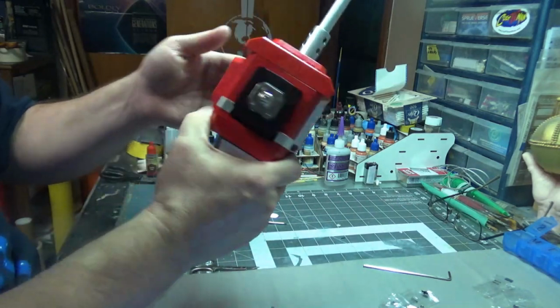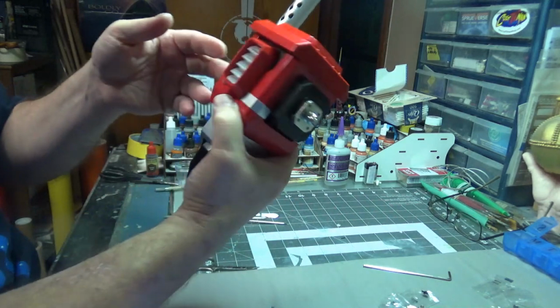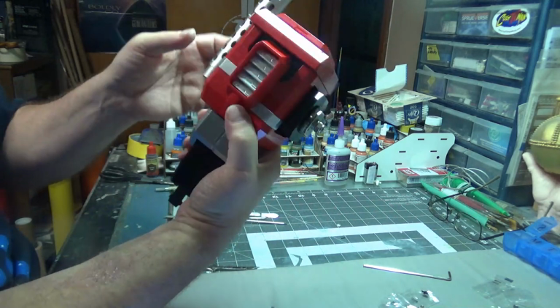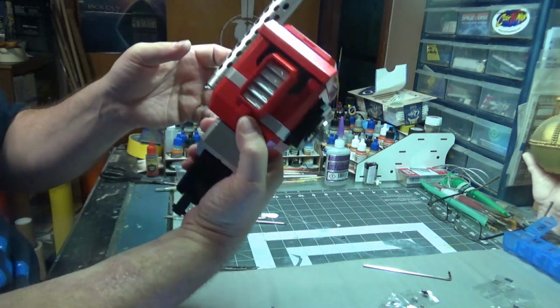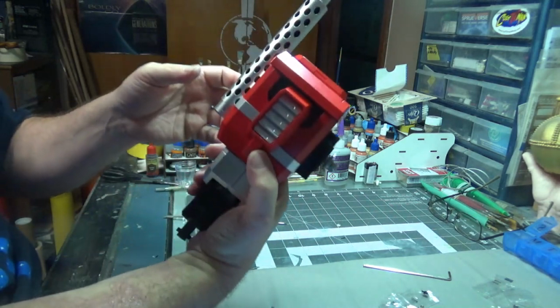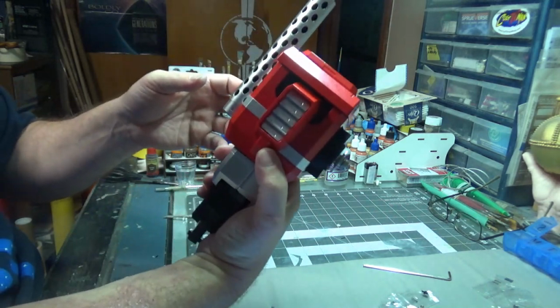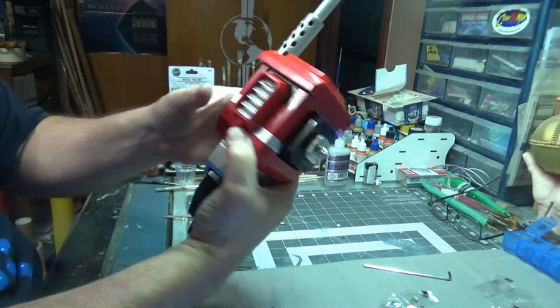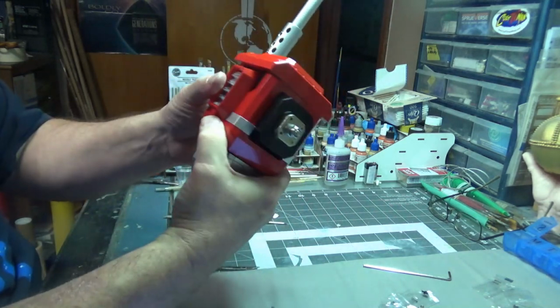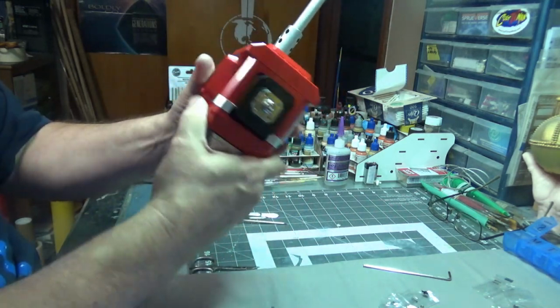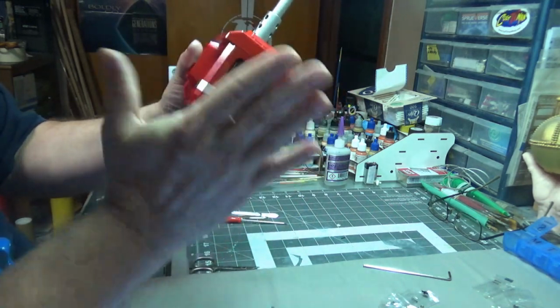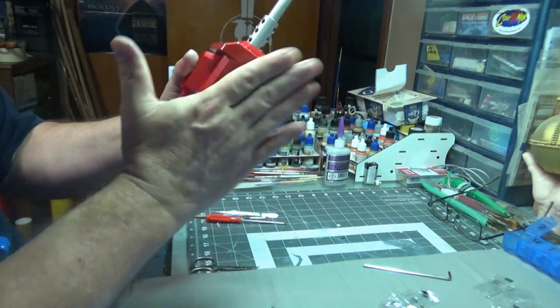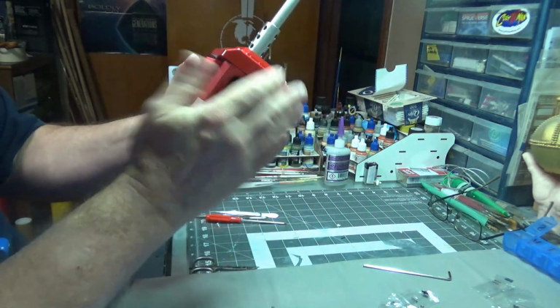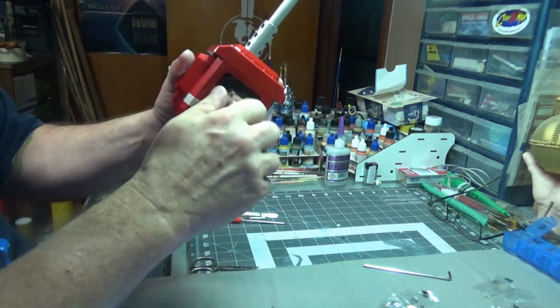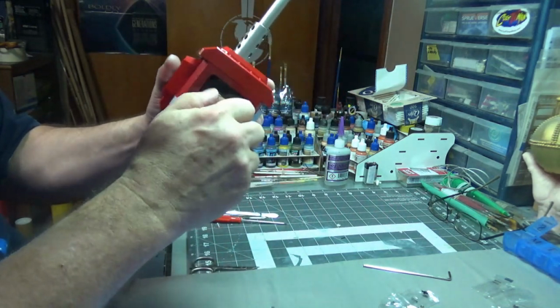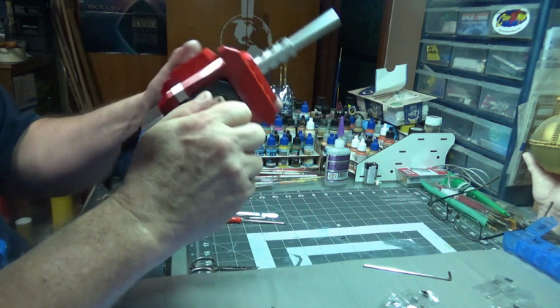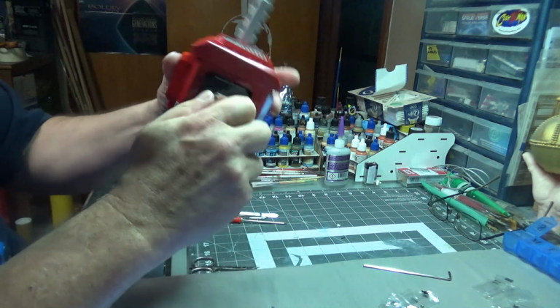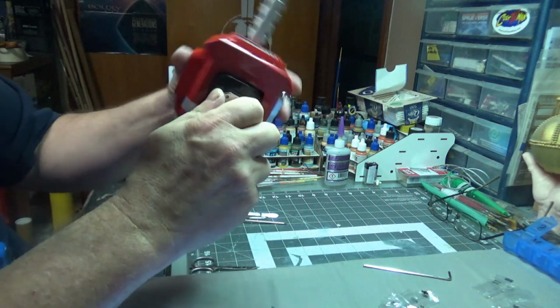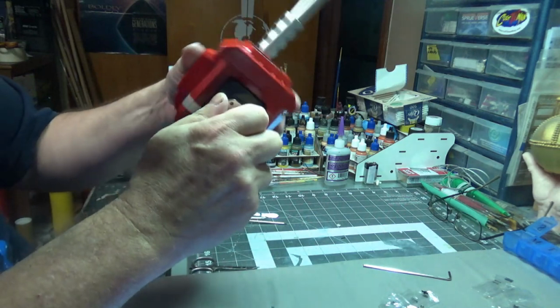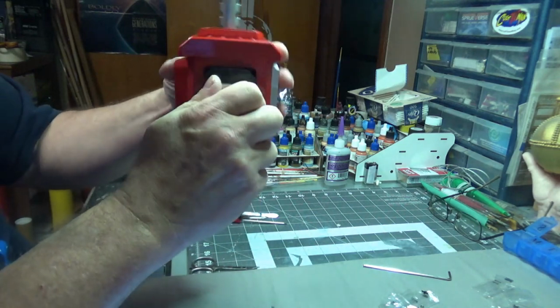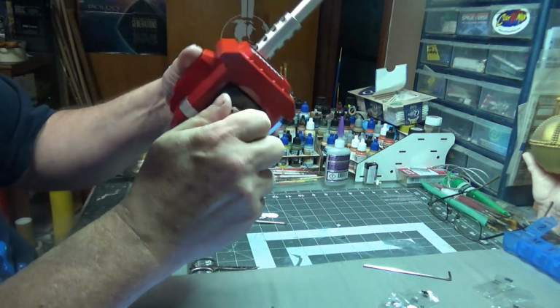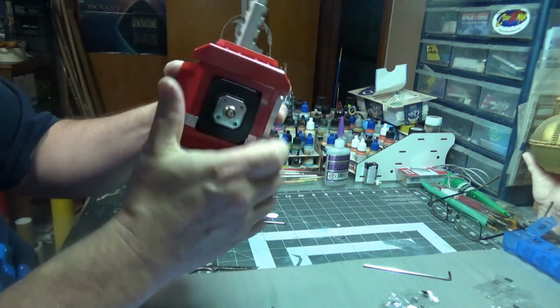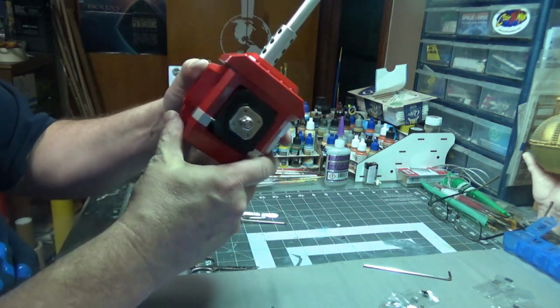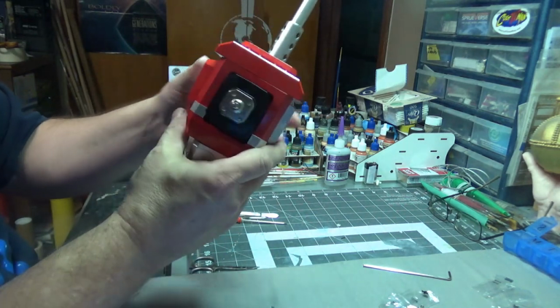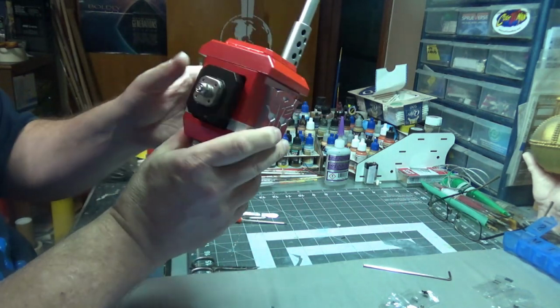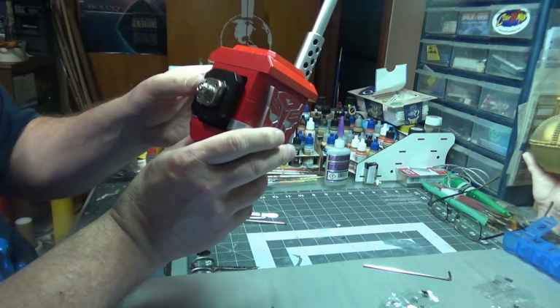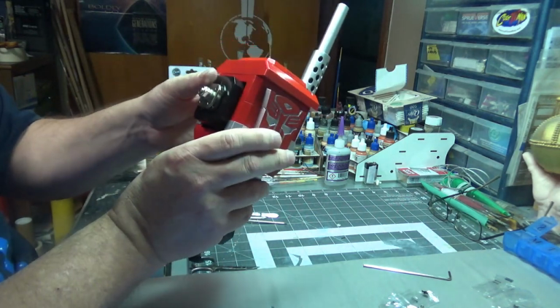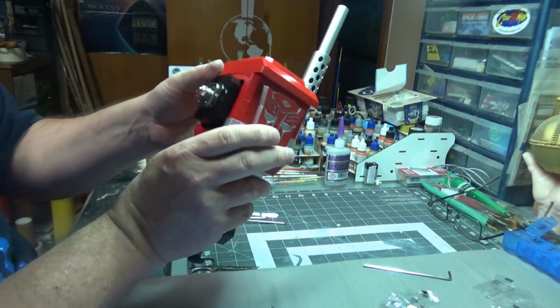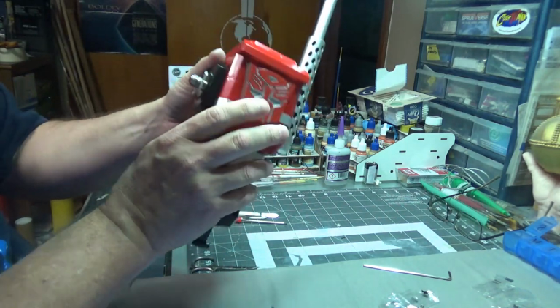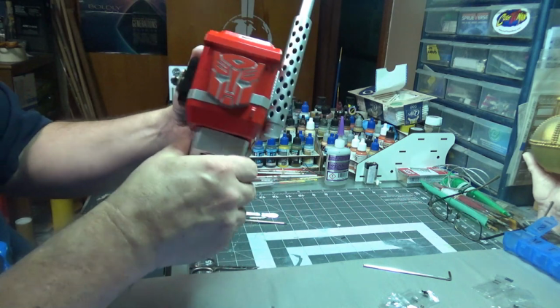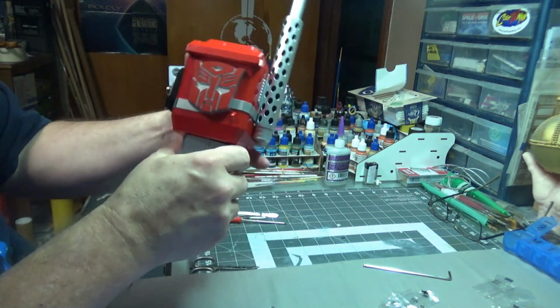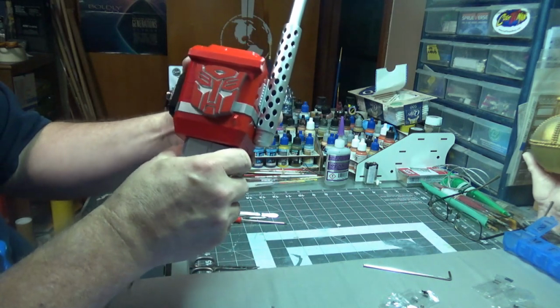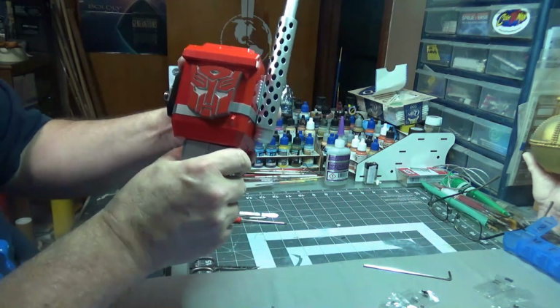There's the back of it. This, of course, will go into the chest and that will allow that rotation — the torso.